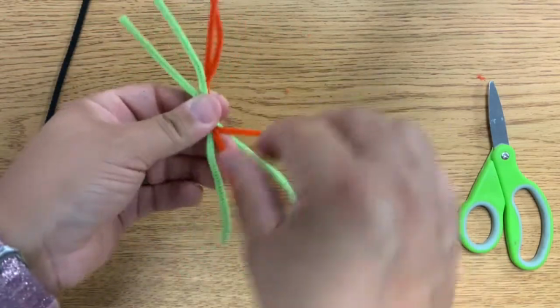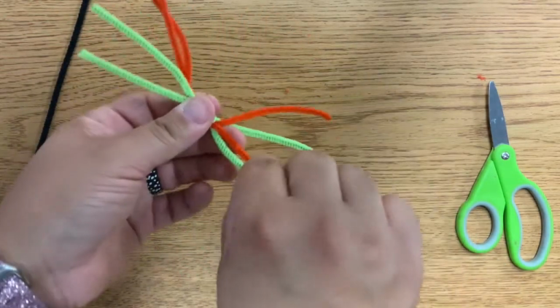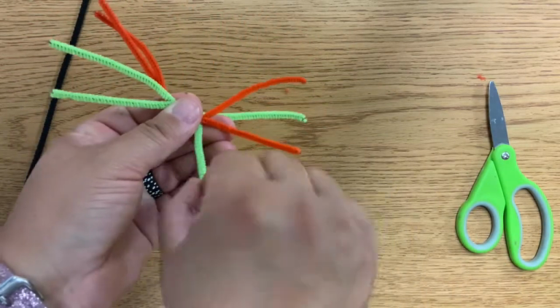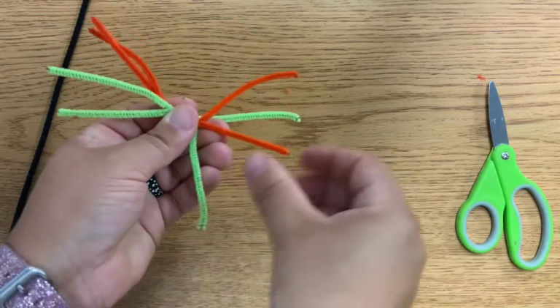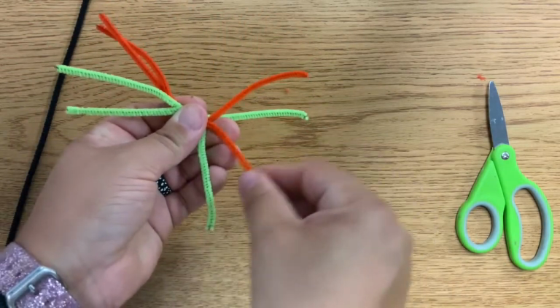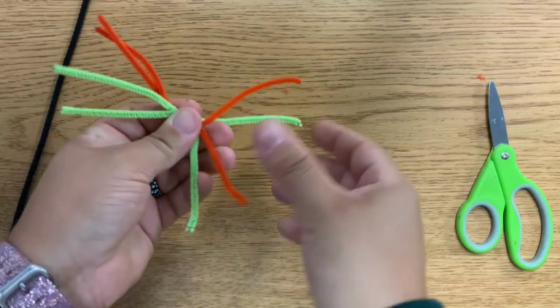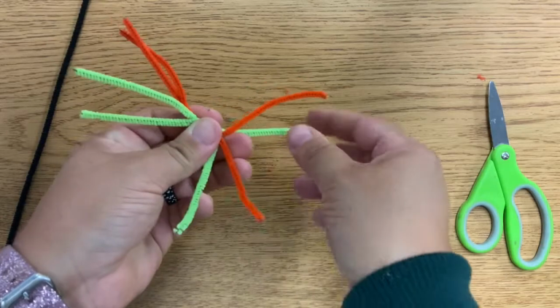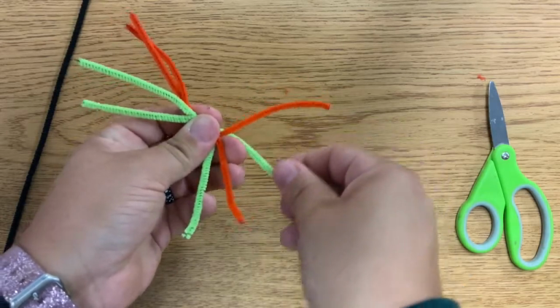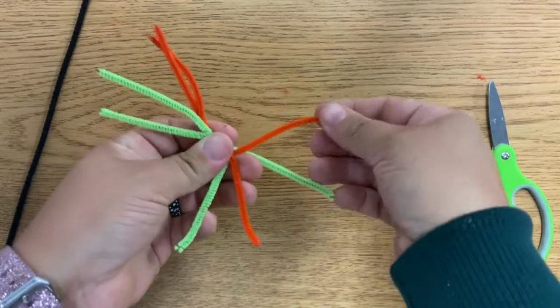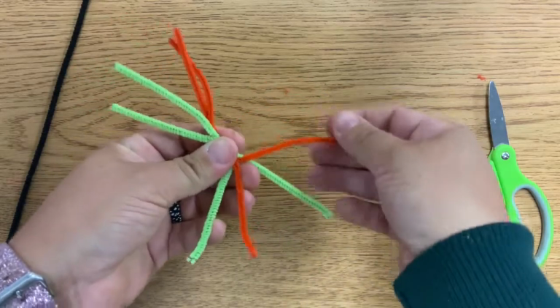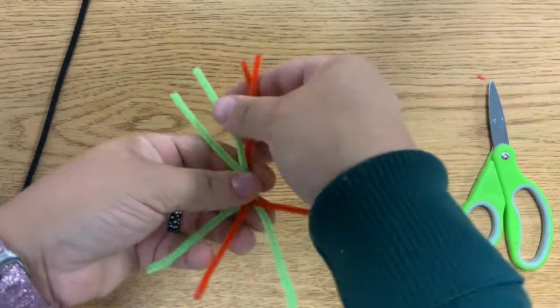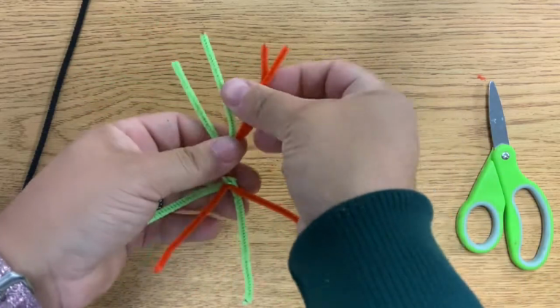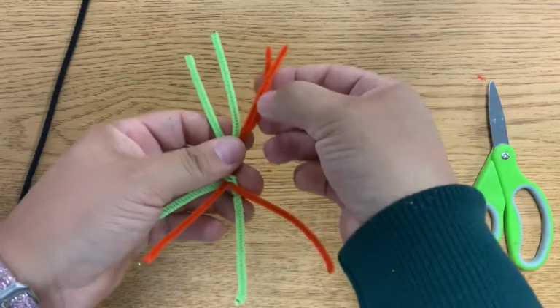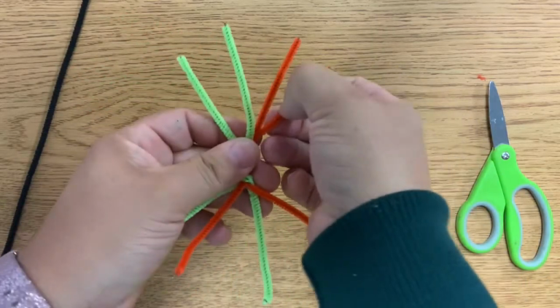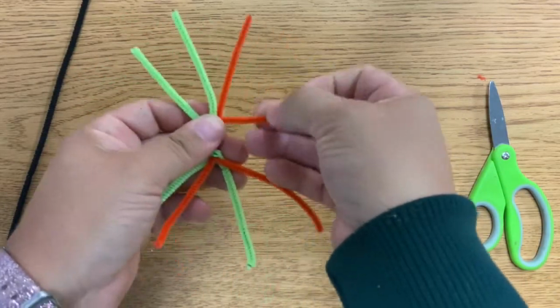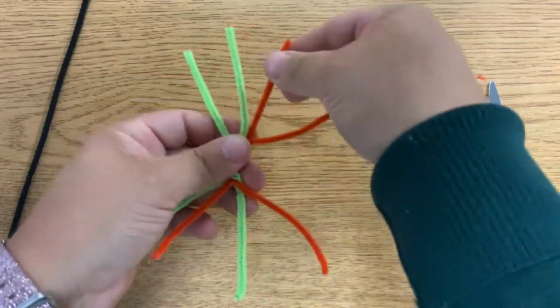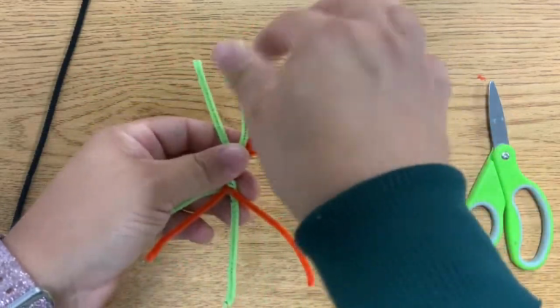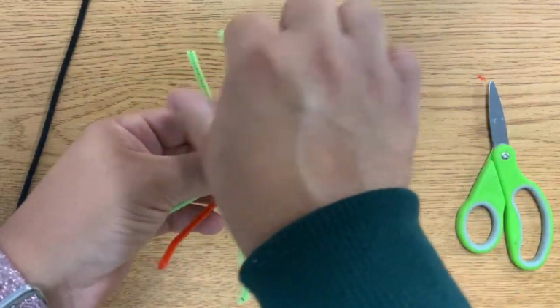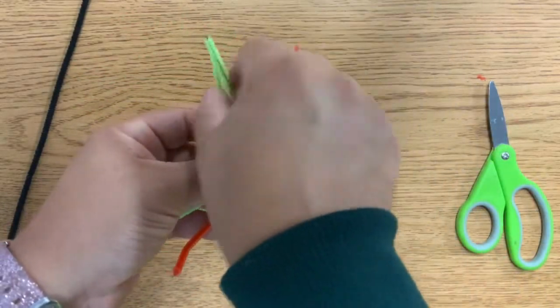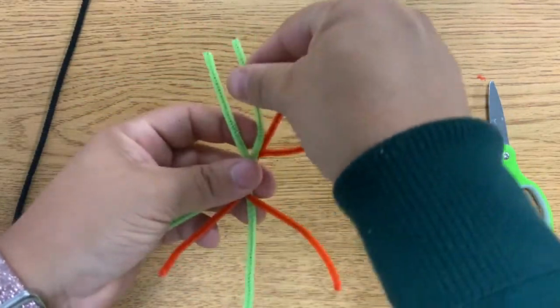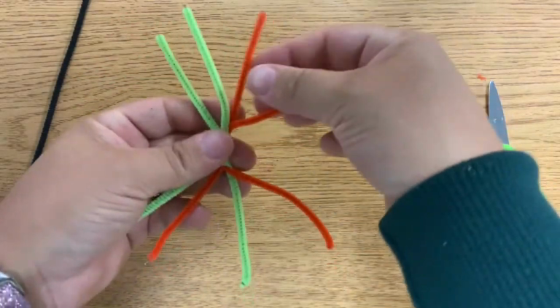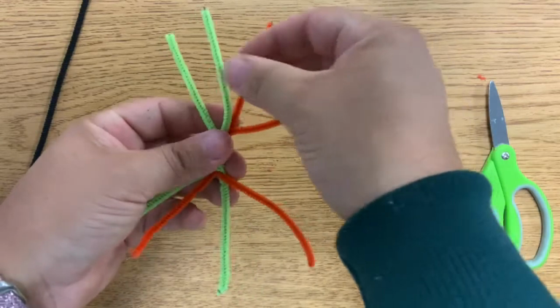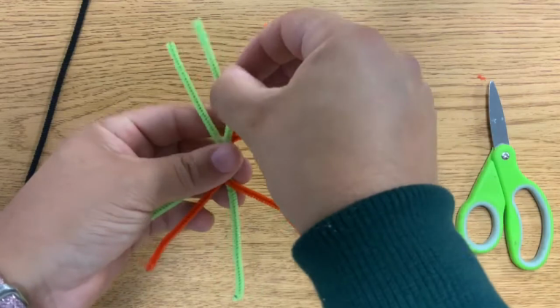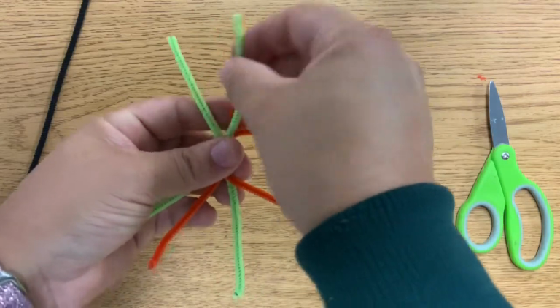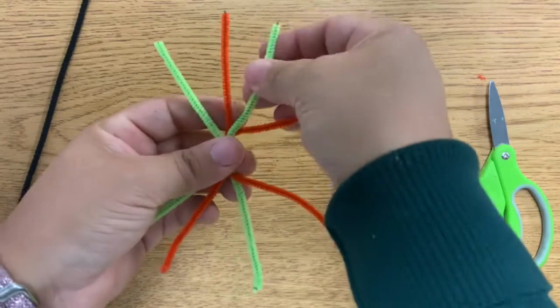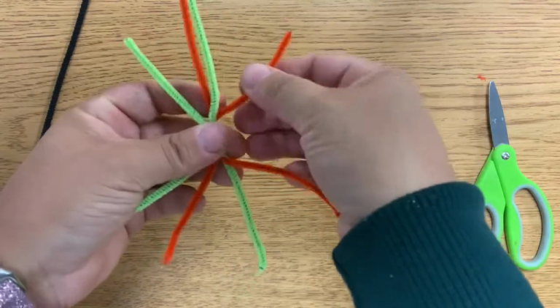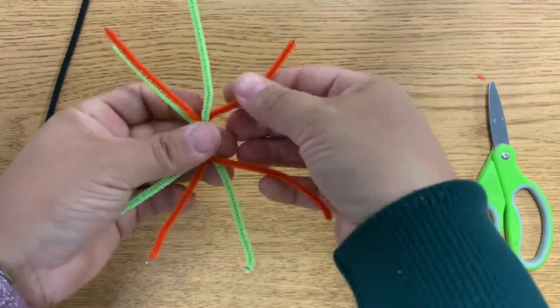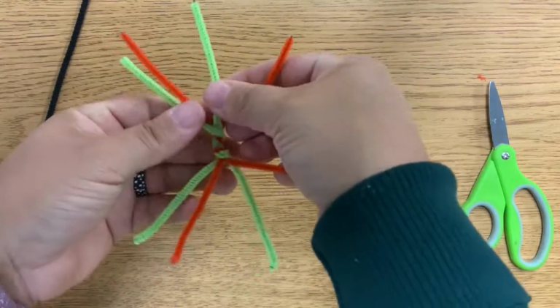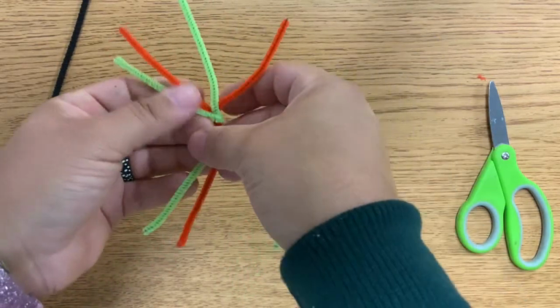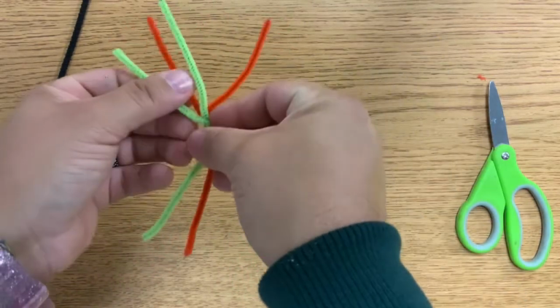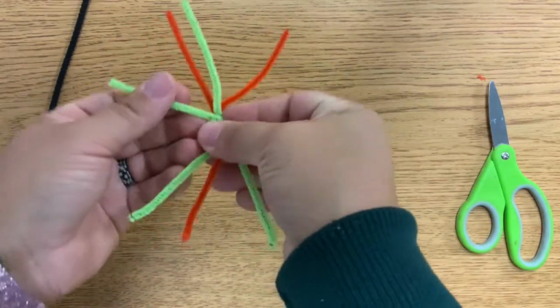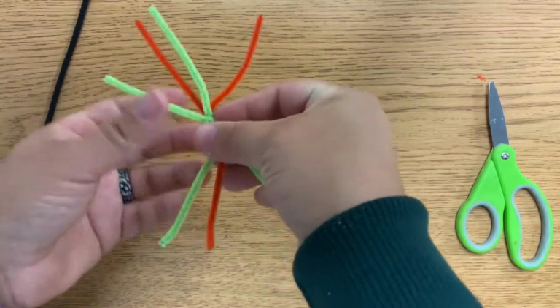I want to separate my legs — separate them on this side and on the other side. If you want the colors to vary, that's when you can do that.